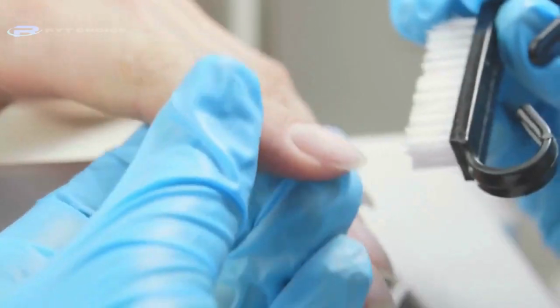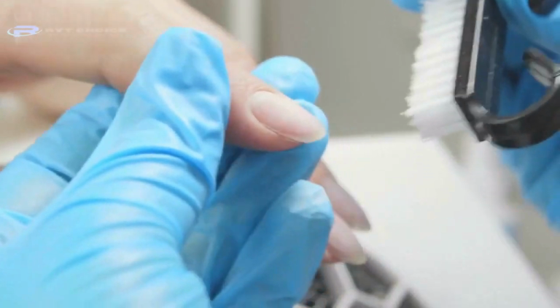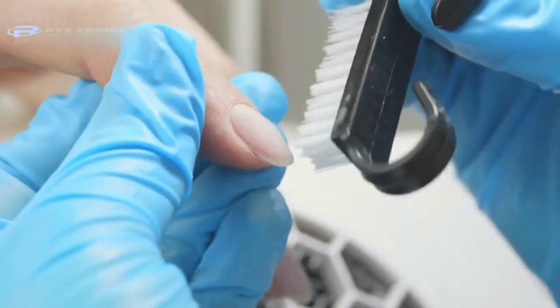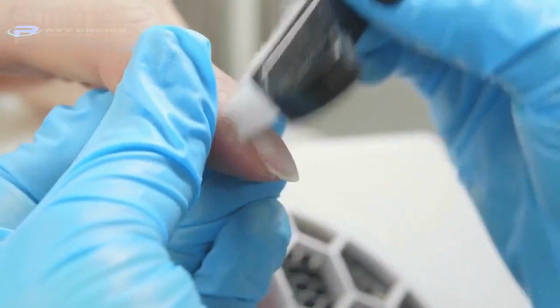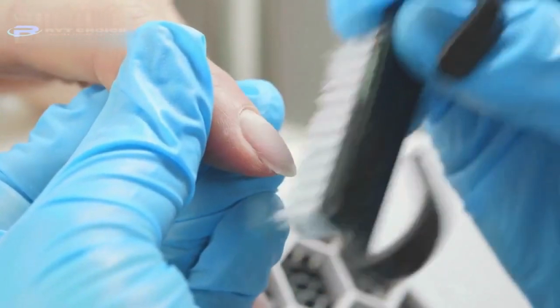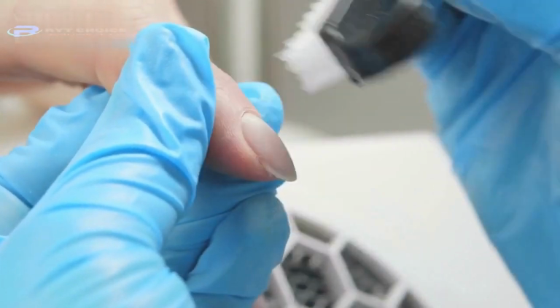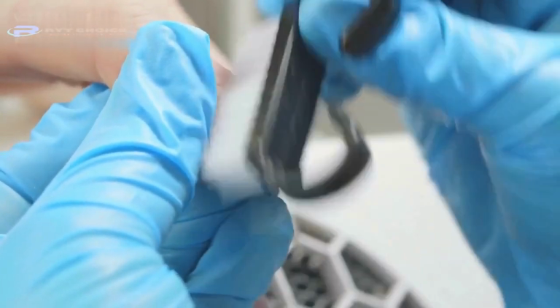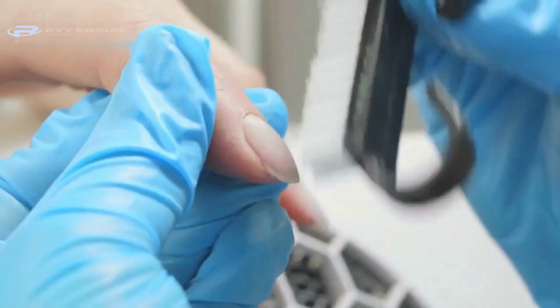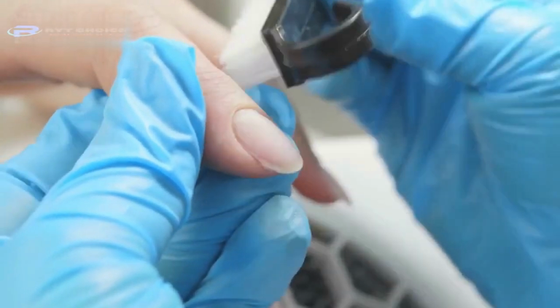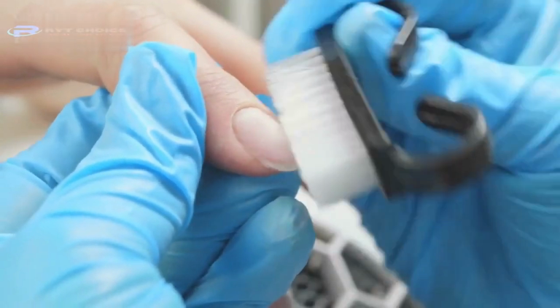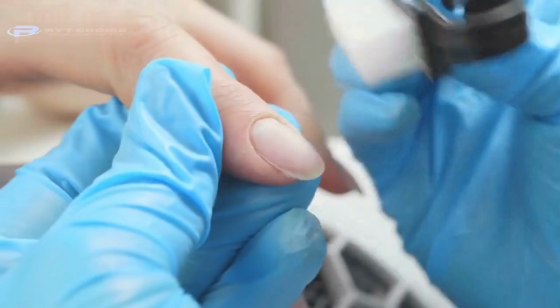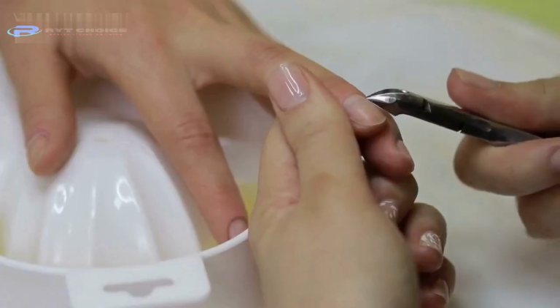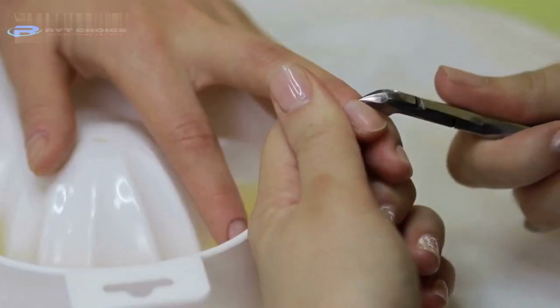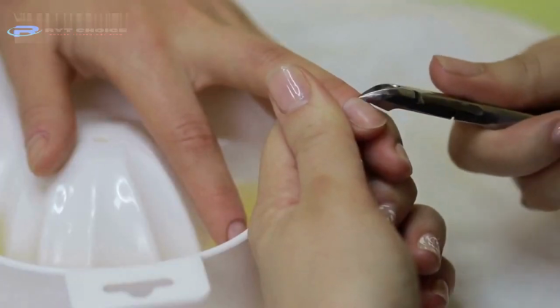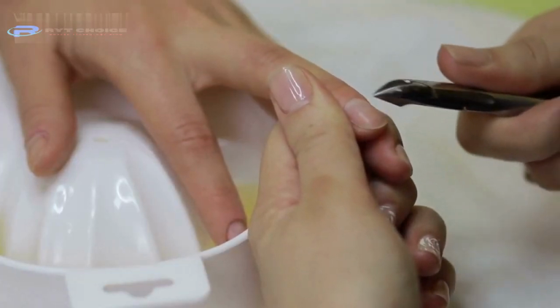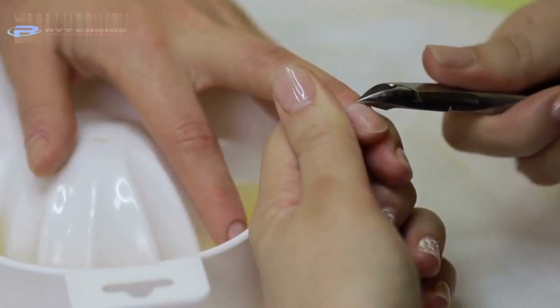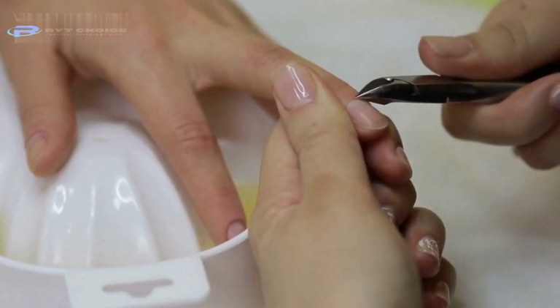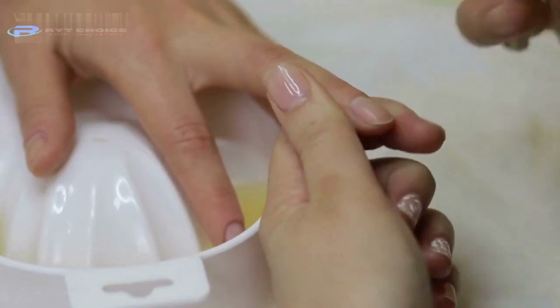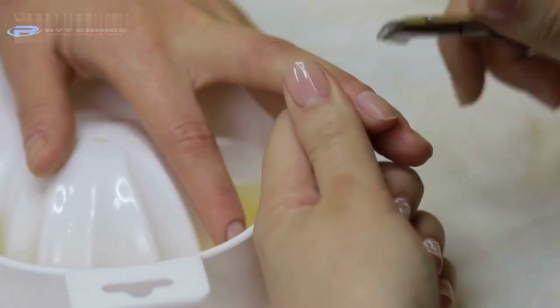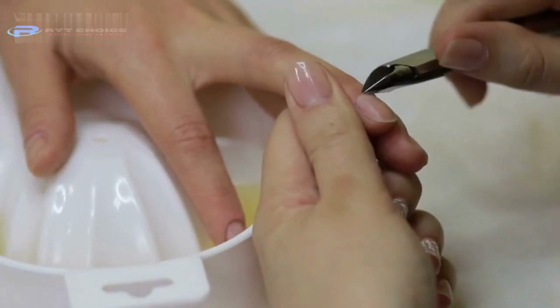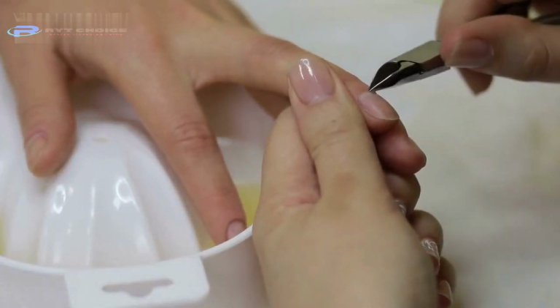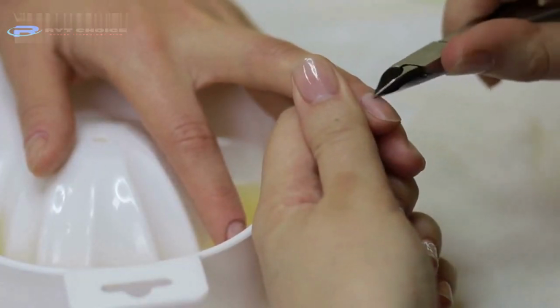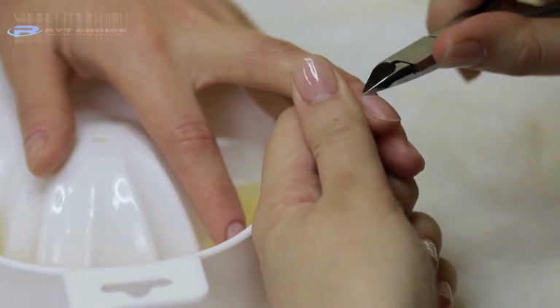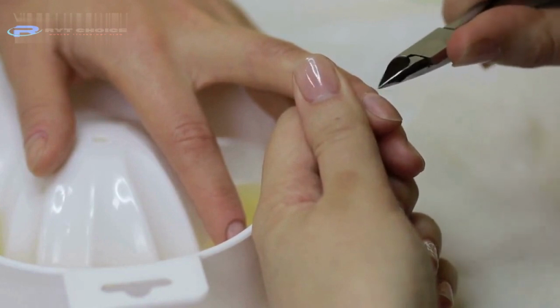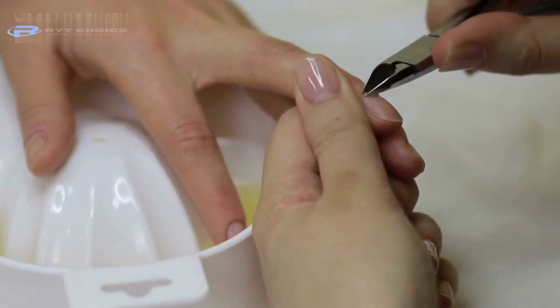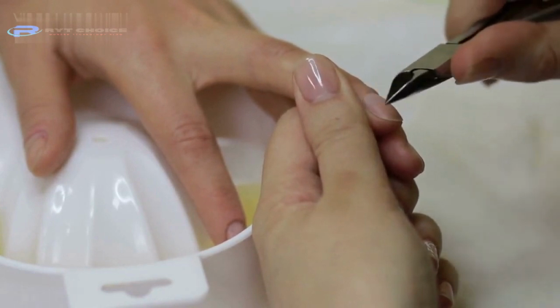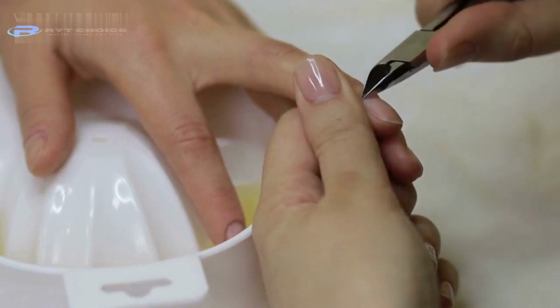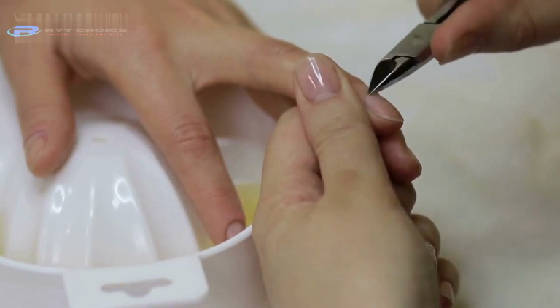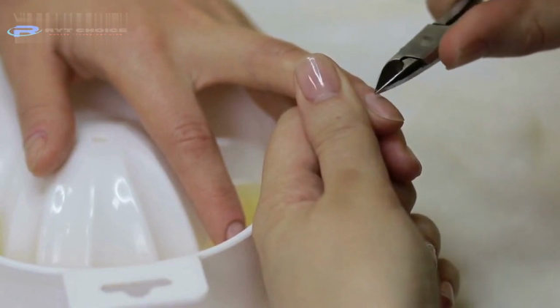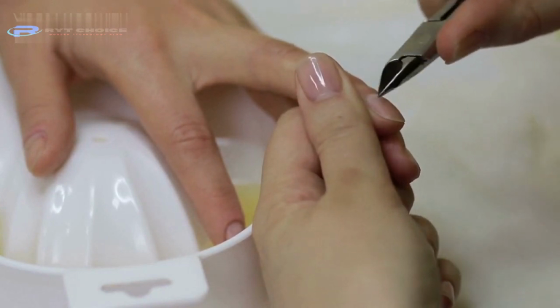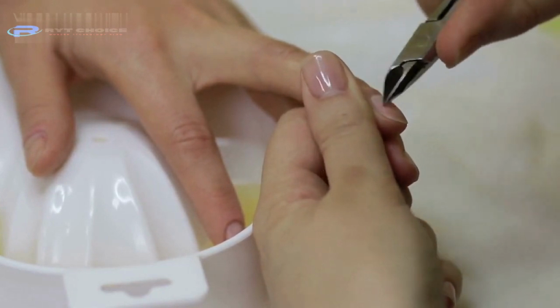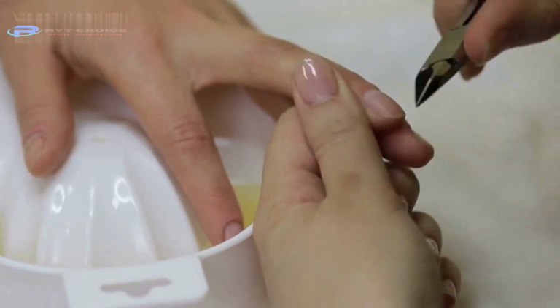Nail glue is a type of strong gum specifically used for attaching artificial nails. It's really hard to remove if you drop even a little bit while sticking the nails to your fingers. And if you apply the glue sitting nearby your furniture, the situation gets even worse.